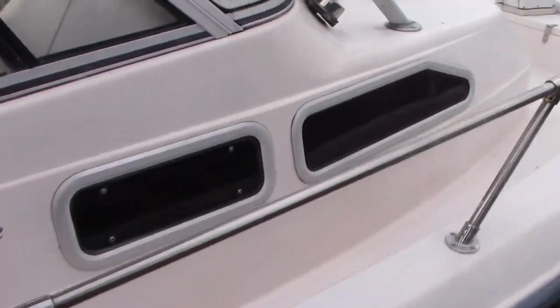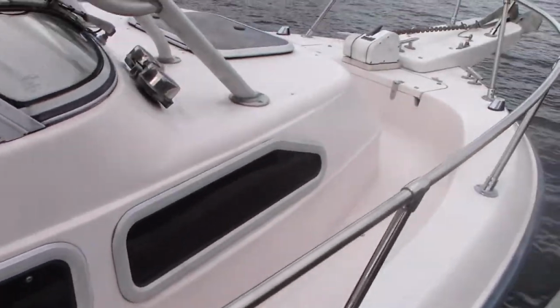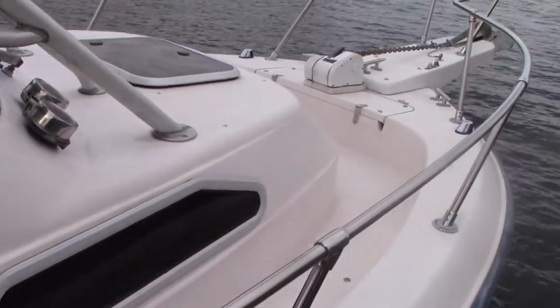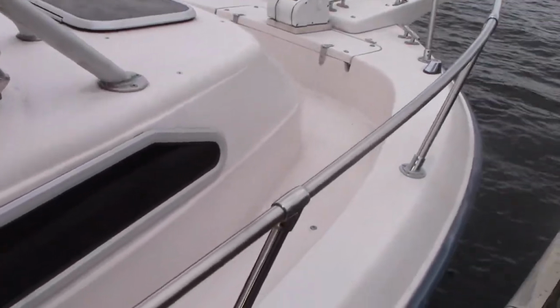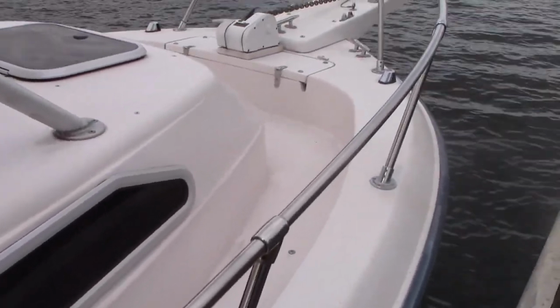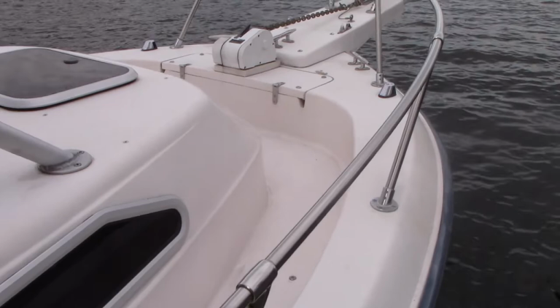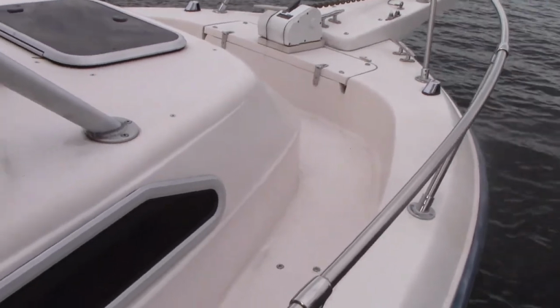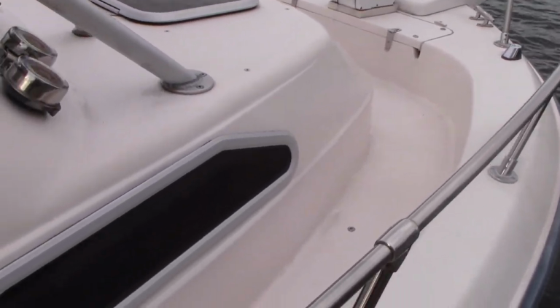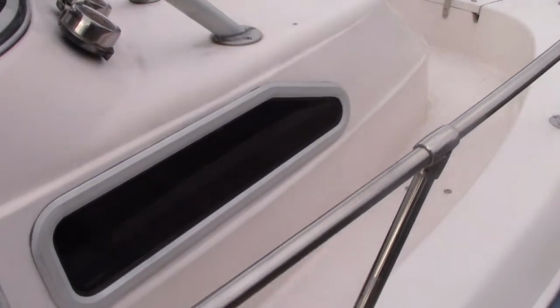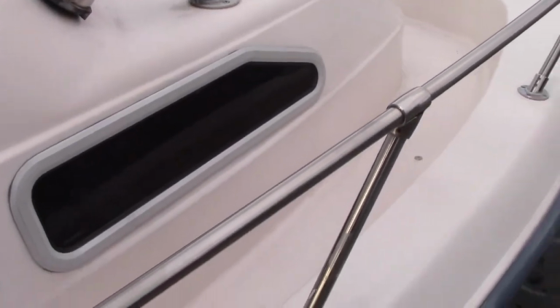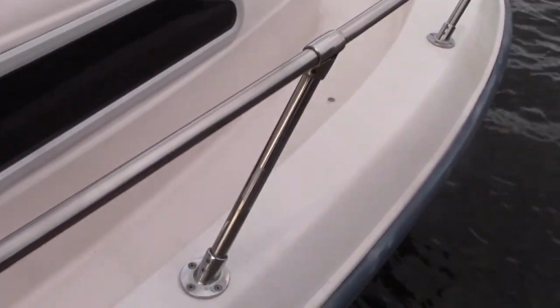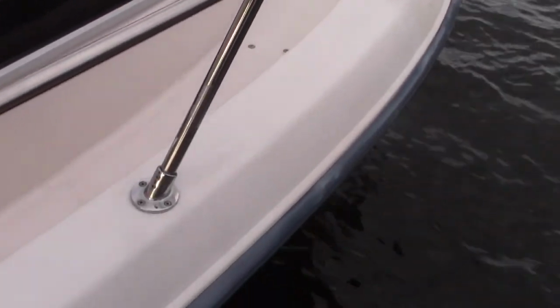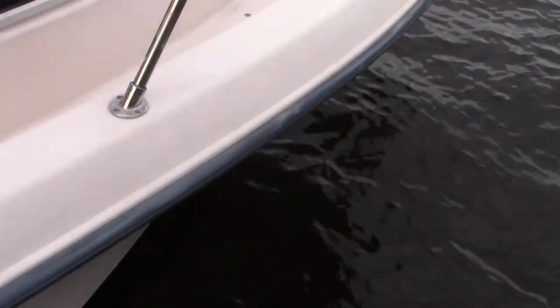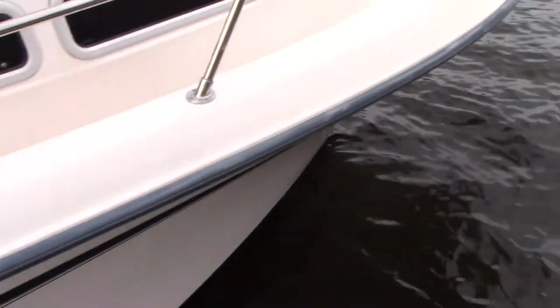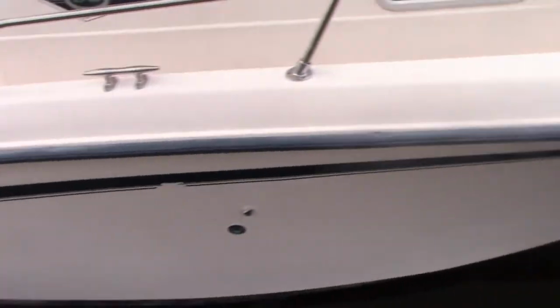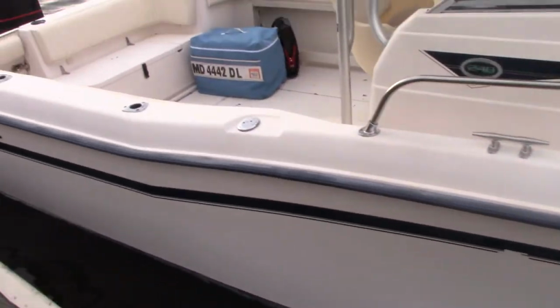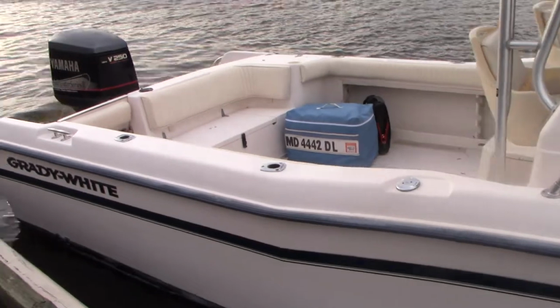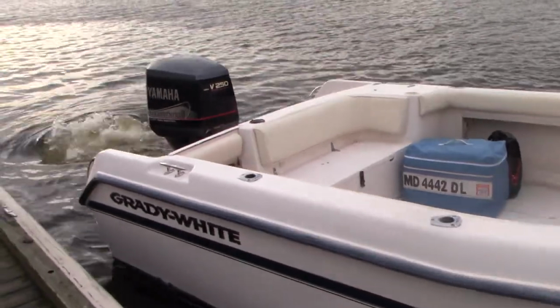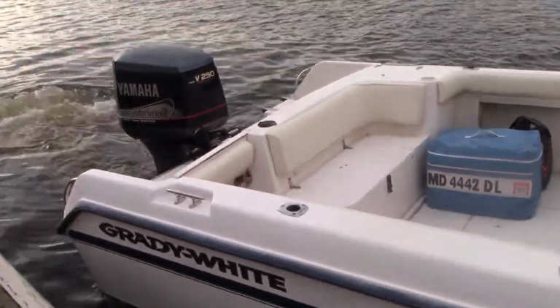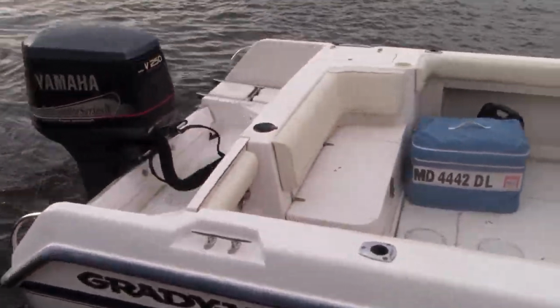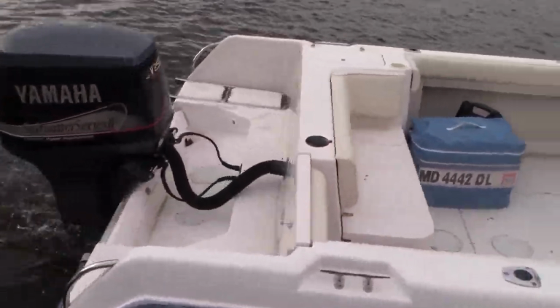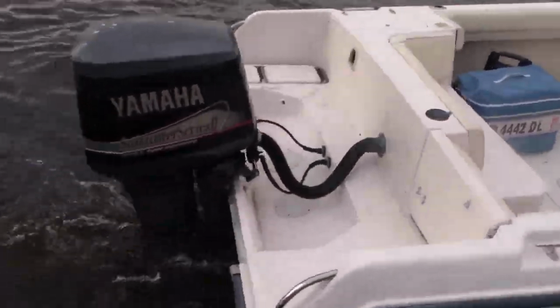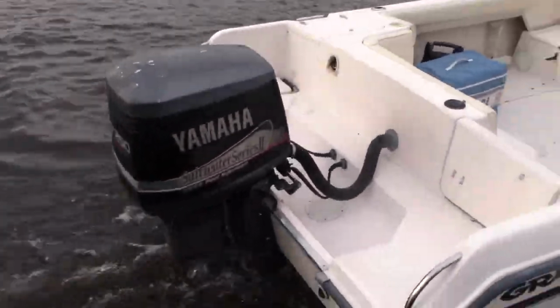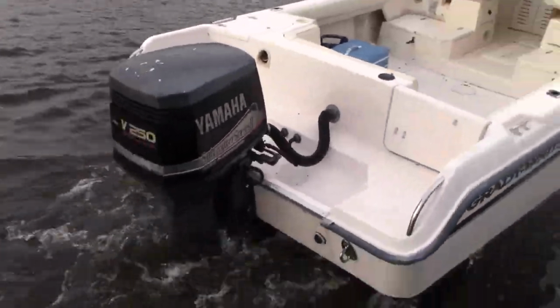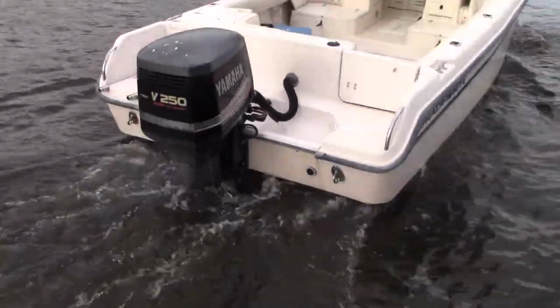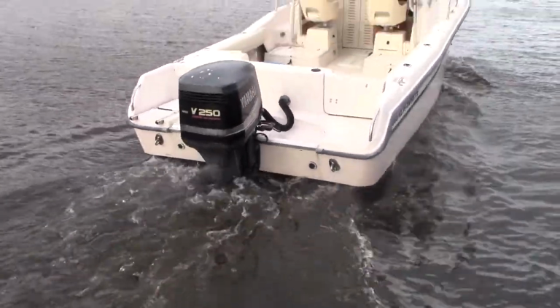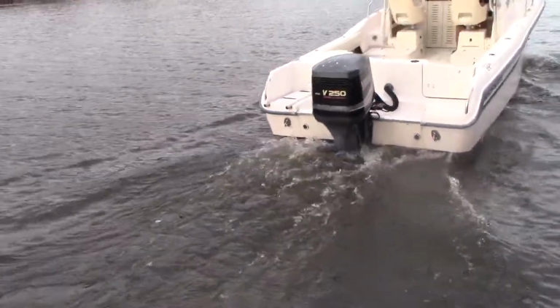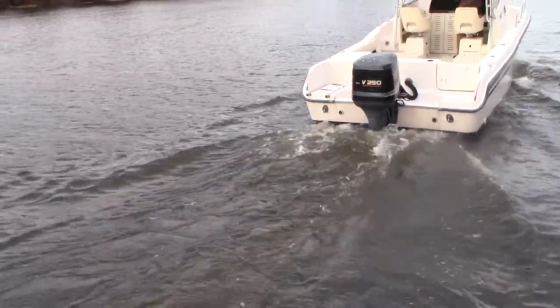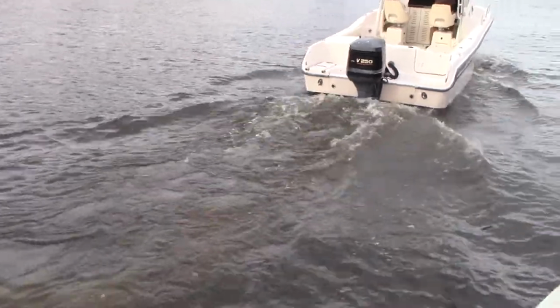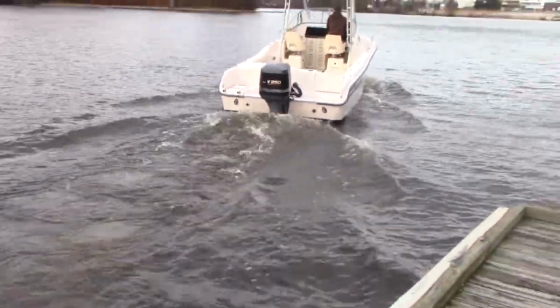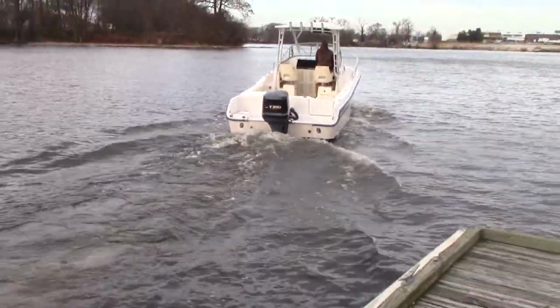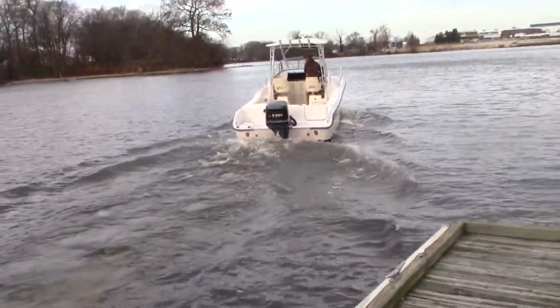Gary's going to get her up on the plane and show you how she runs. These two-stroke engines will smoke a tiny bit when they first start up, but after the oil is burned off the cylinder walls, they don't smoke.